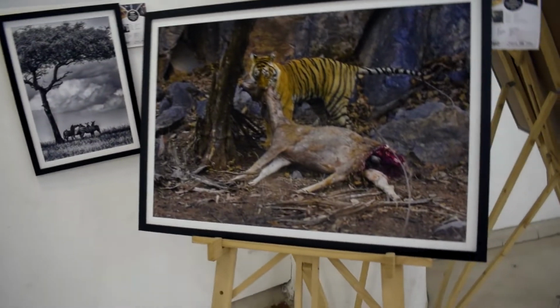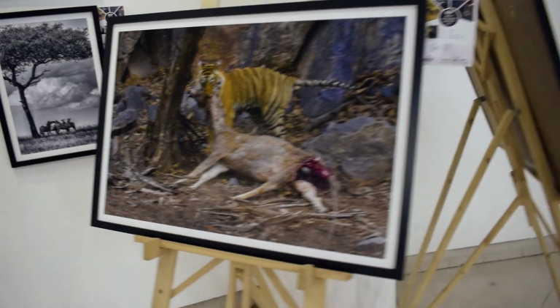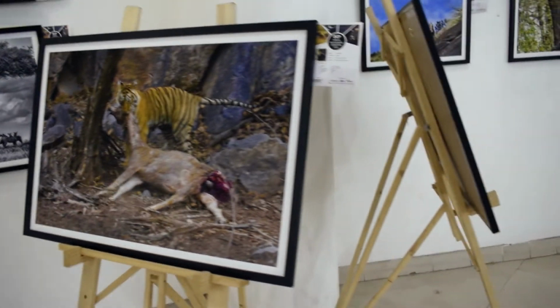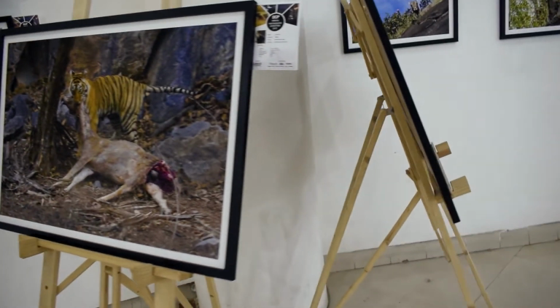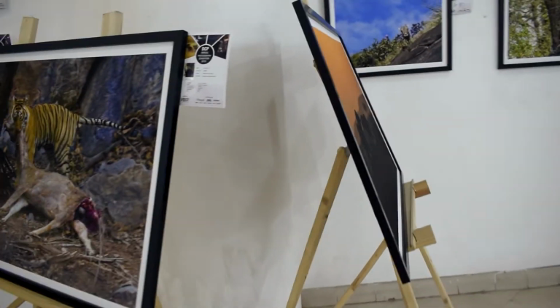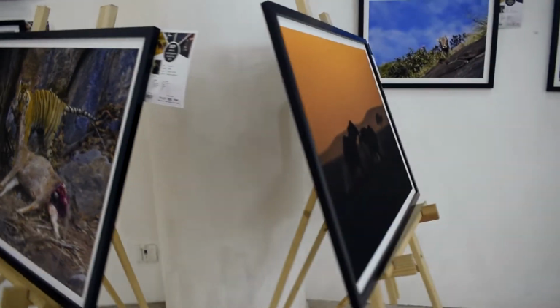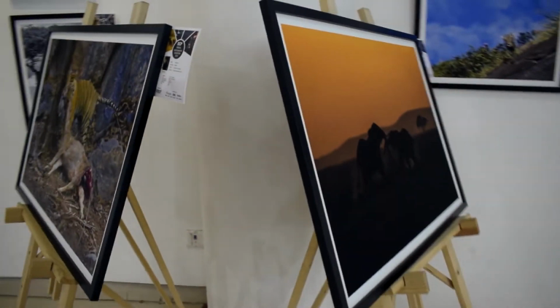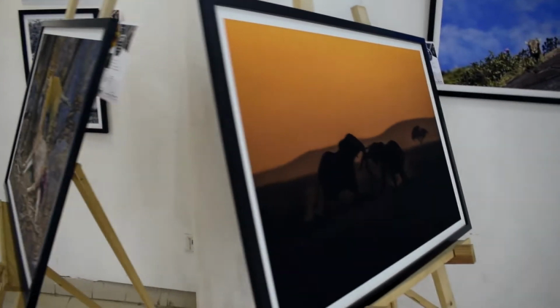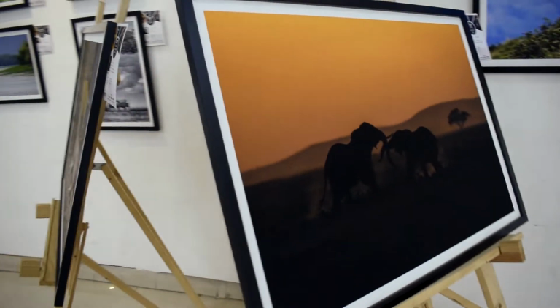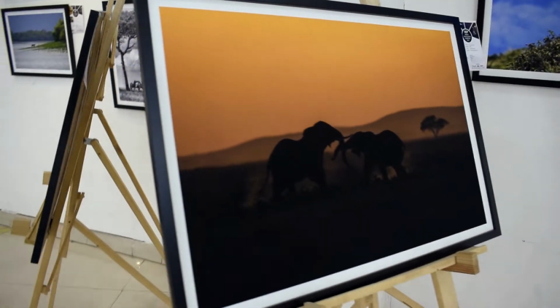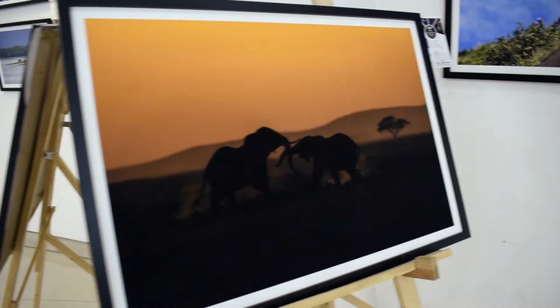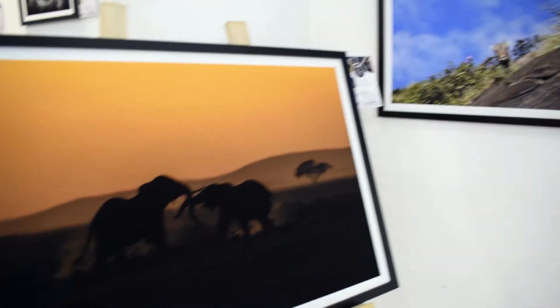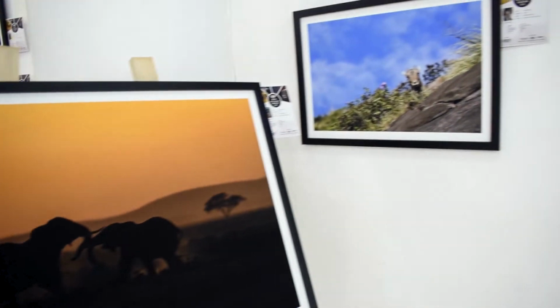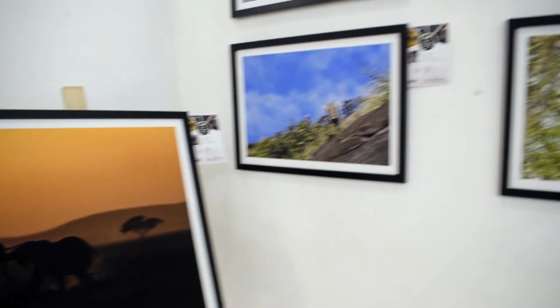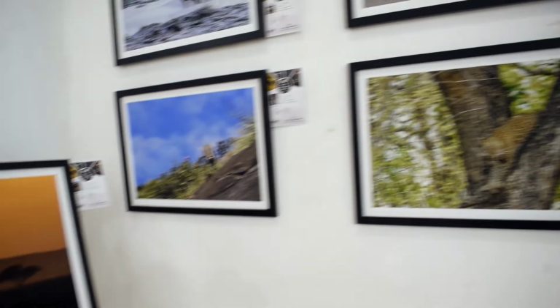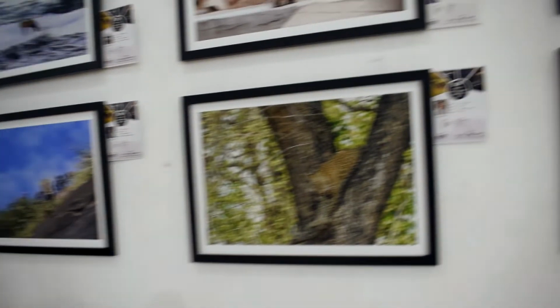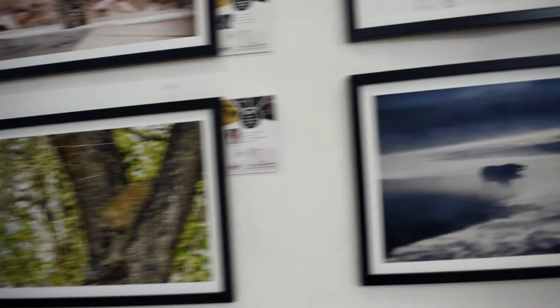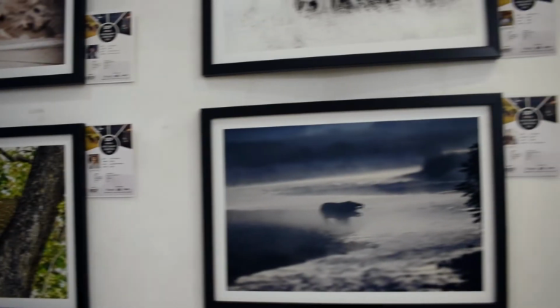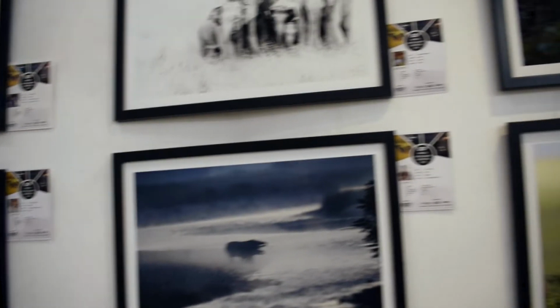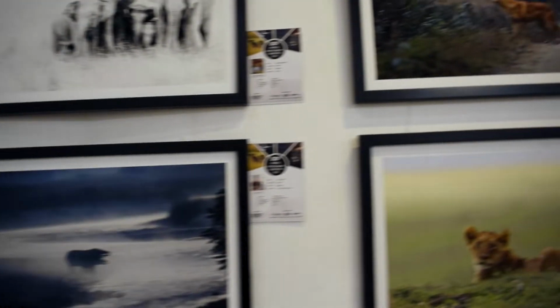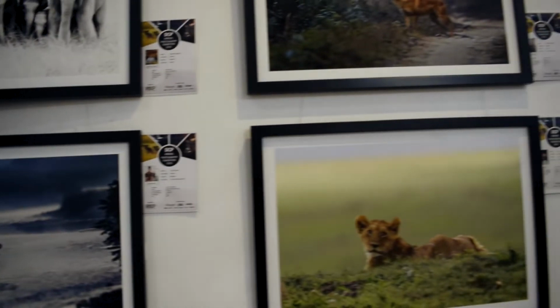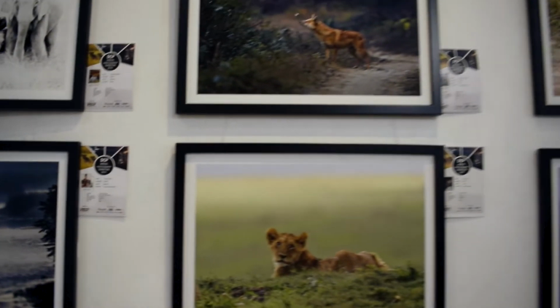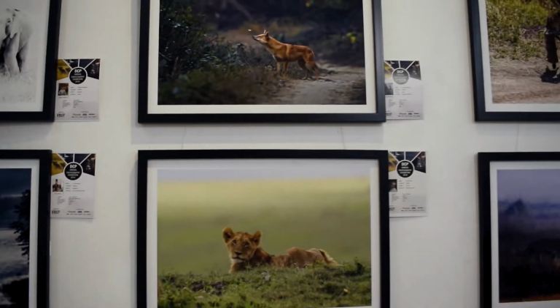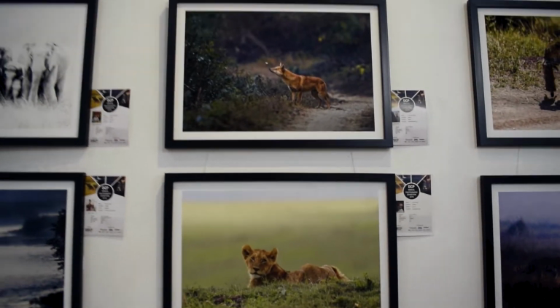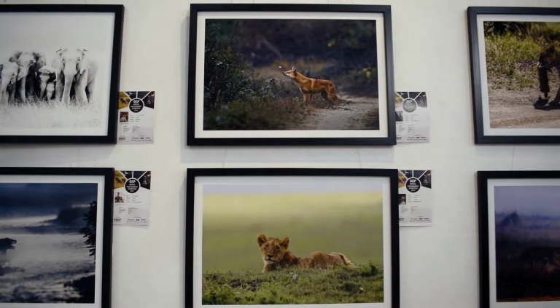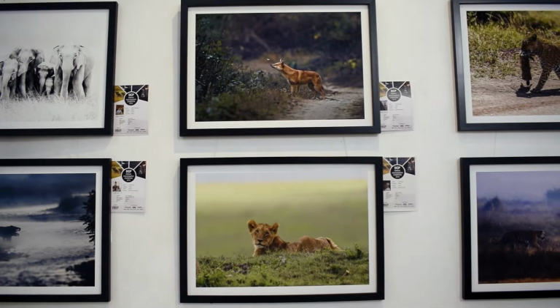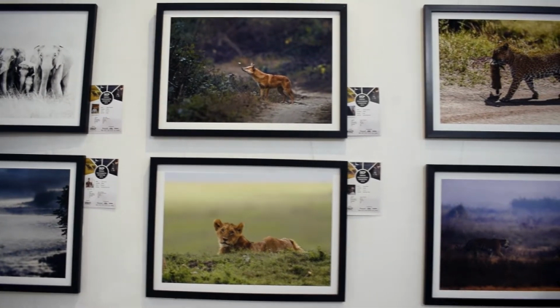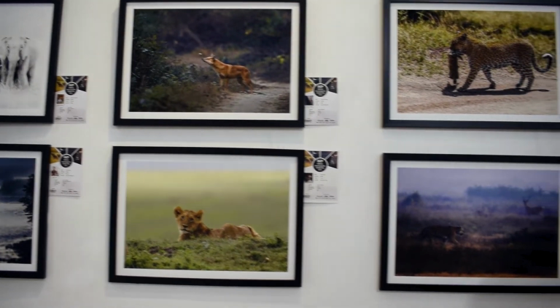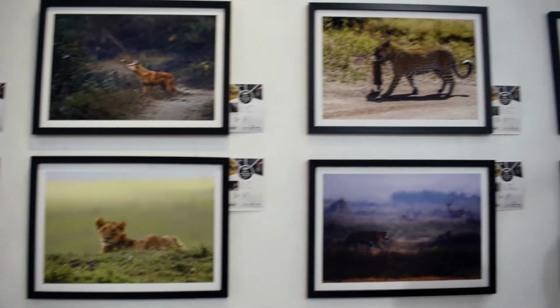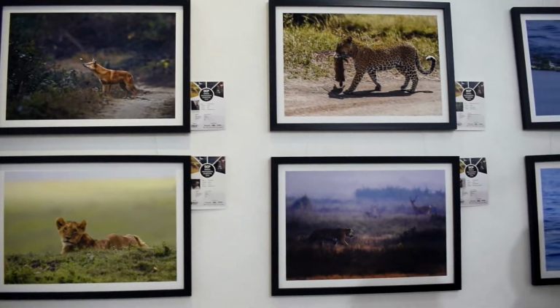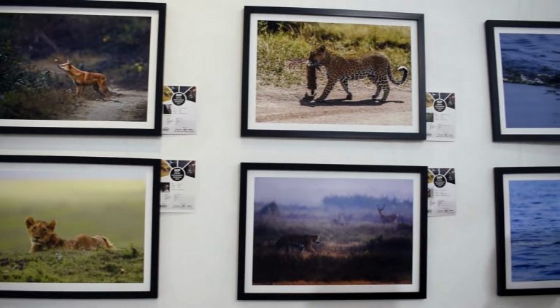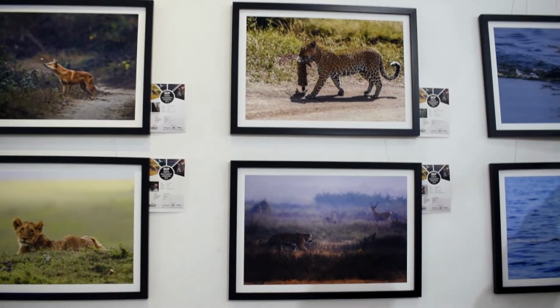I love these pictures. All these animals look so majestic and beautiful. I hope that someday I get to meet and photograph all these animals in the wild too. Nature is so kind and beautiful.